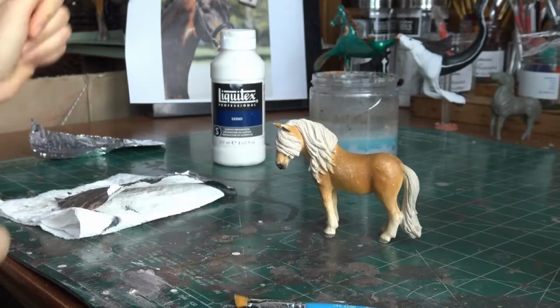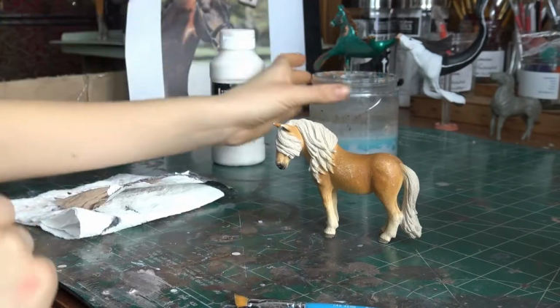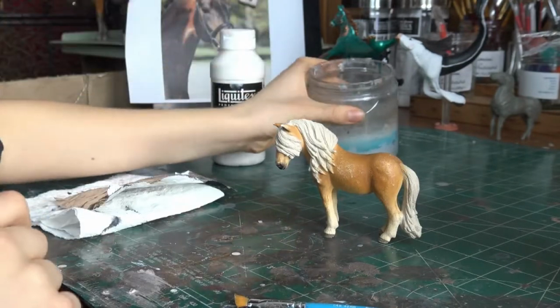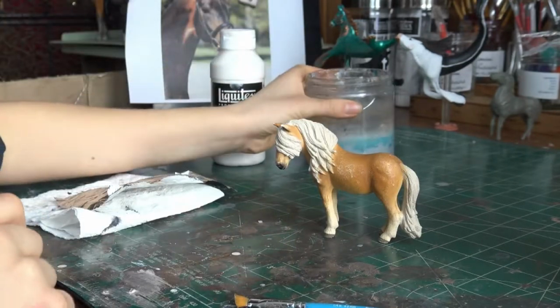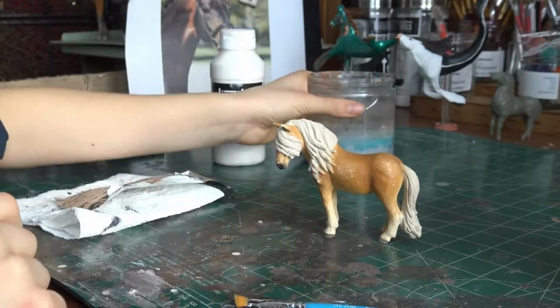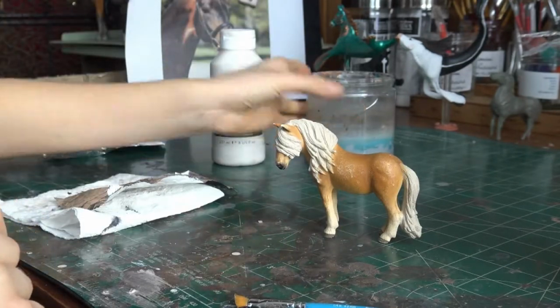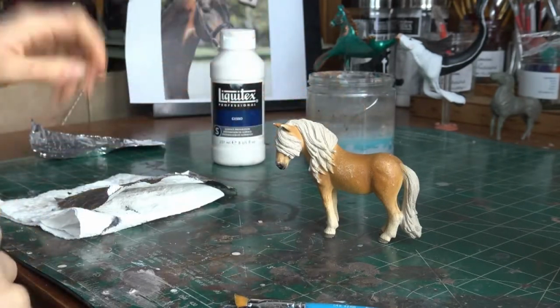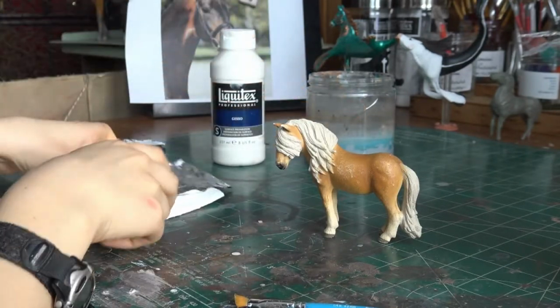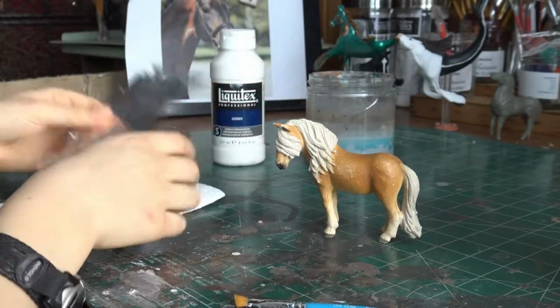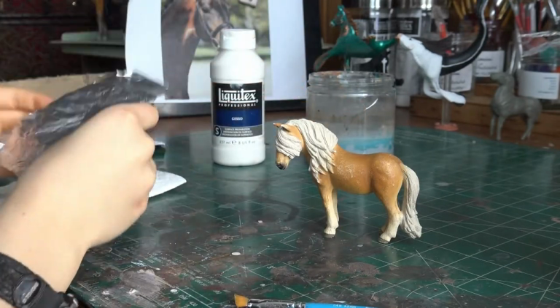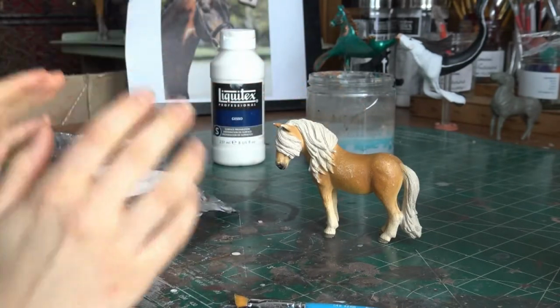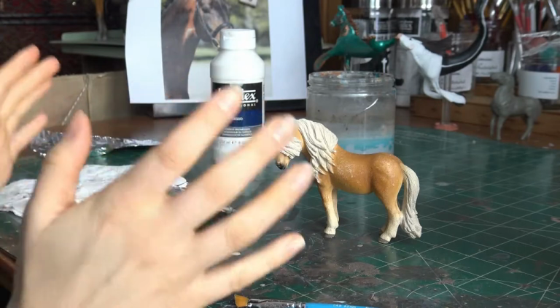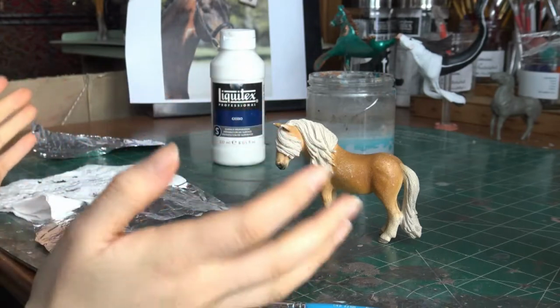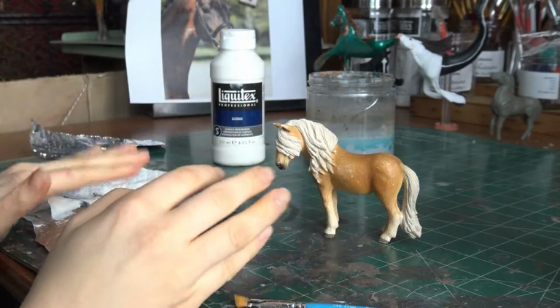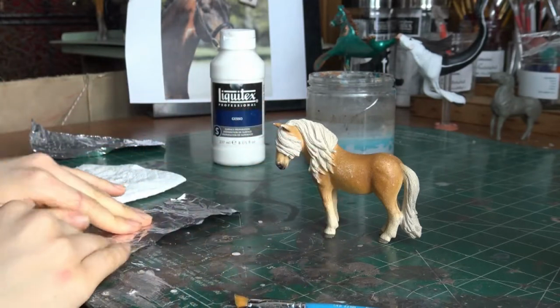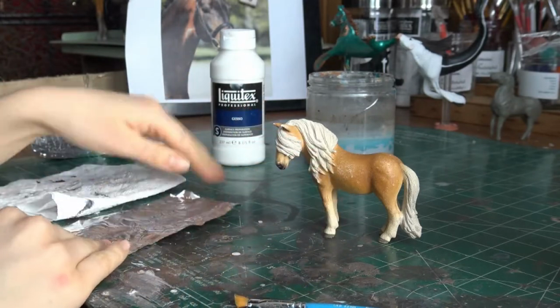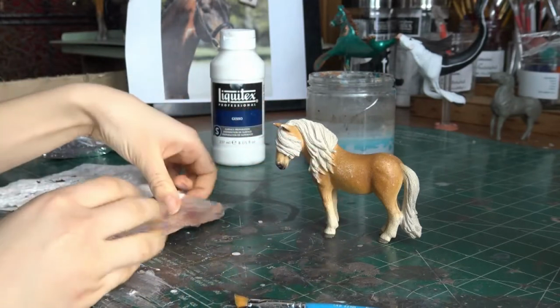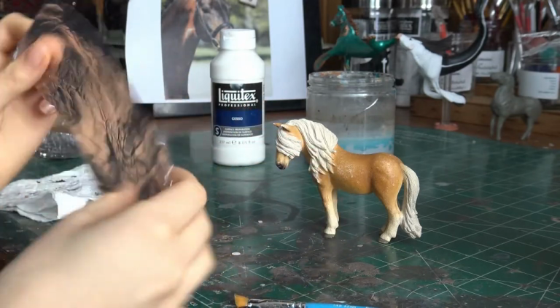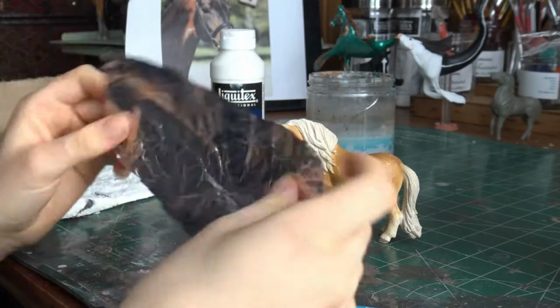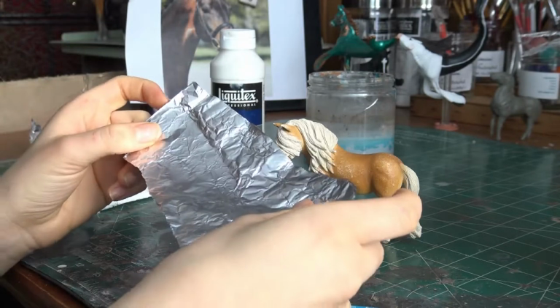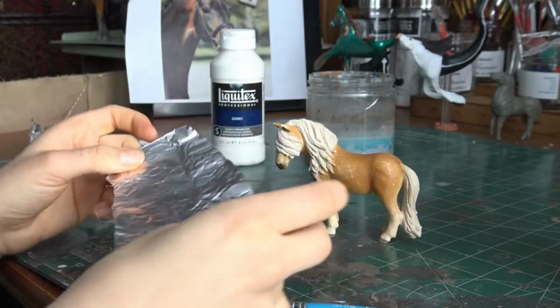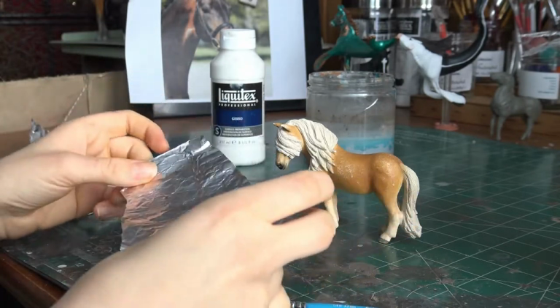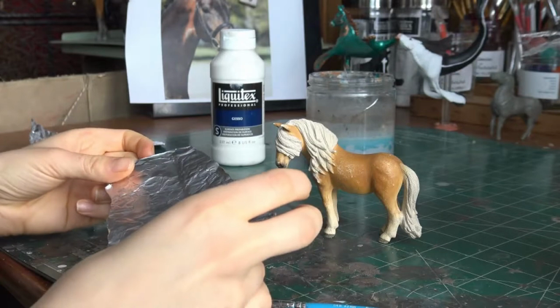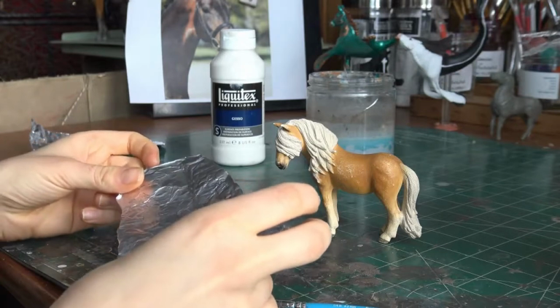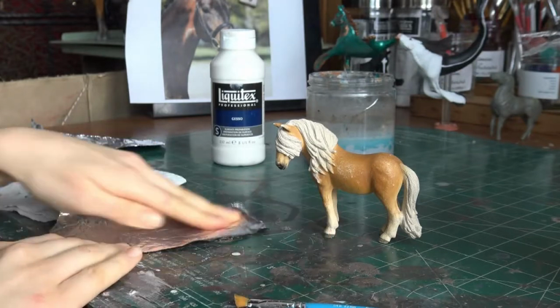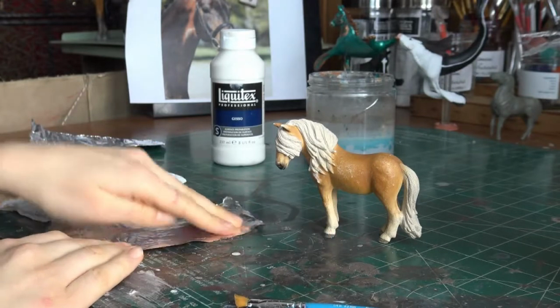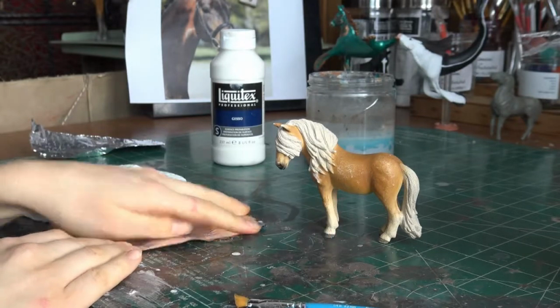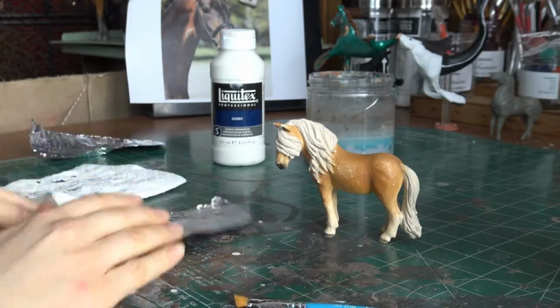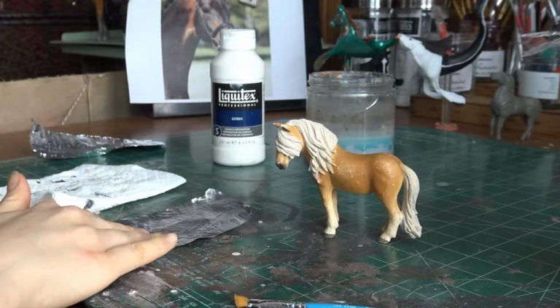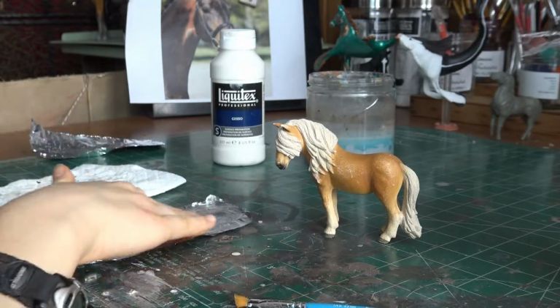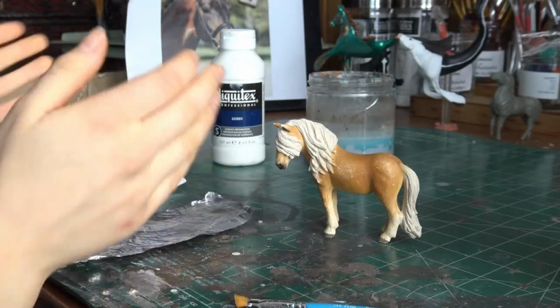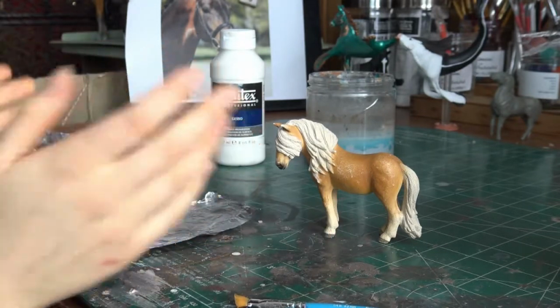You will also need a container of water to wash off your brushes, and something to mix your paint in. I usually use a piece of tinfoil because I find it is easiest to mix the paint on there, and then I just throw it away afterwards.